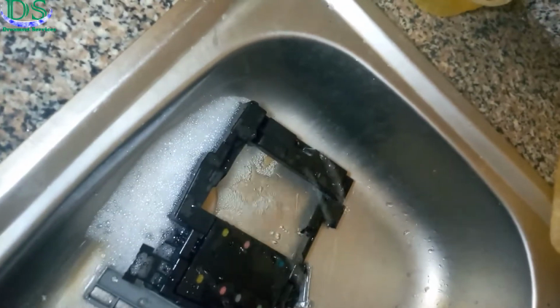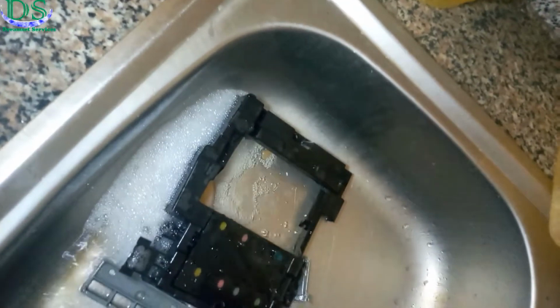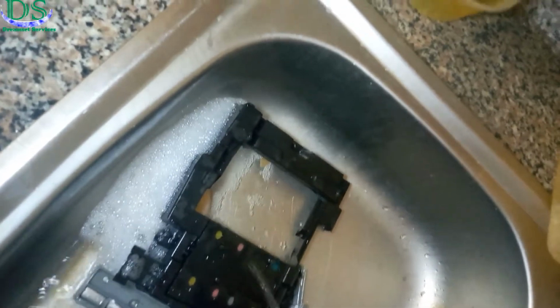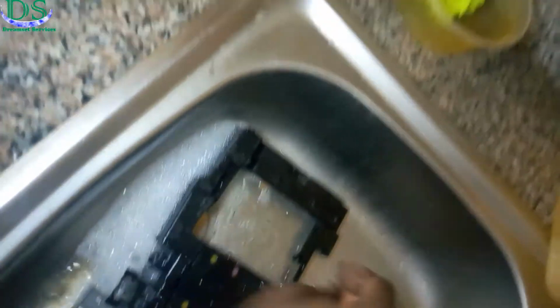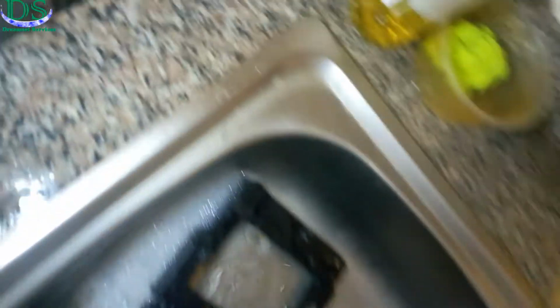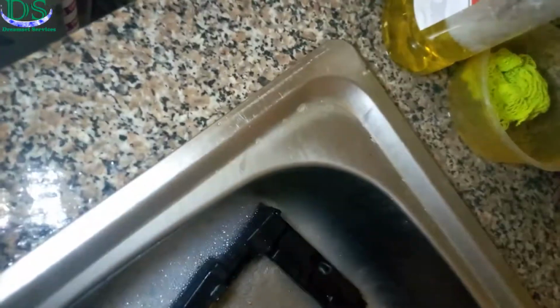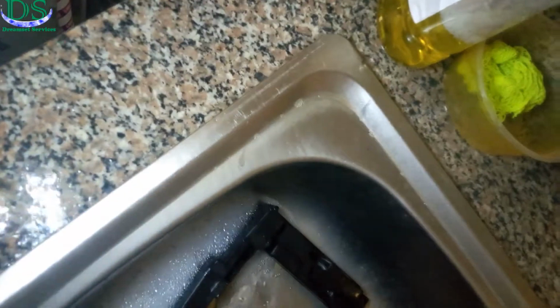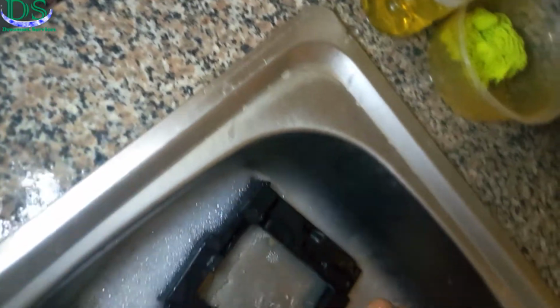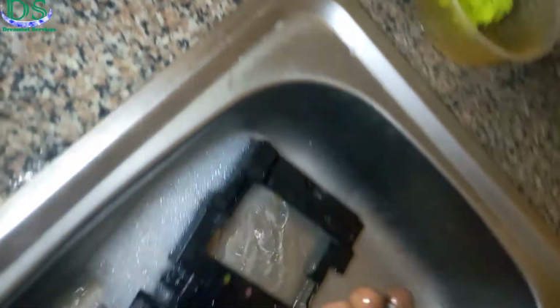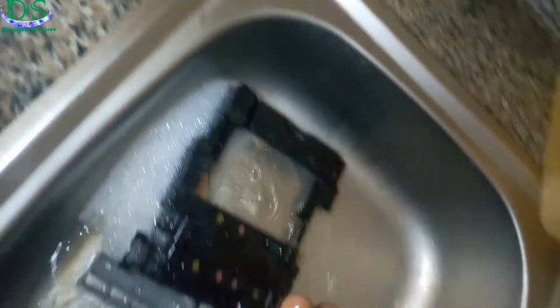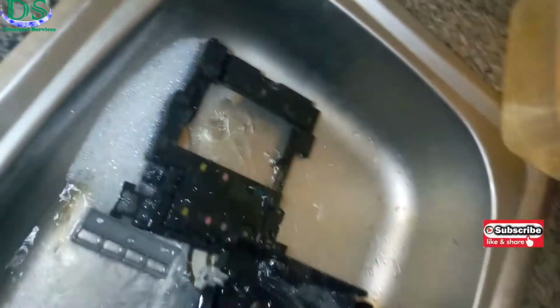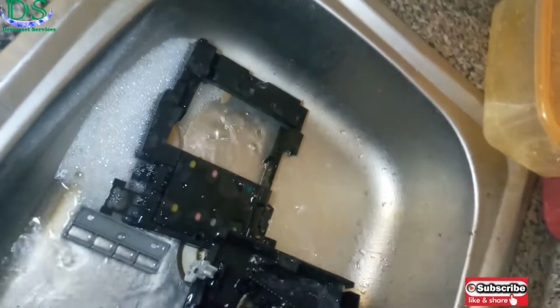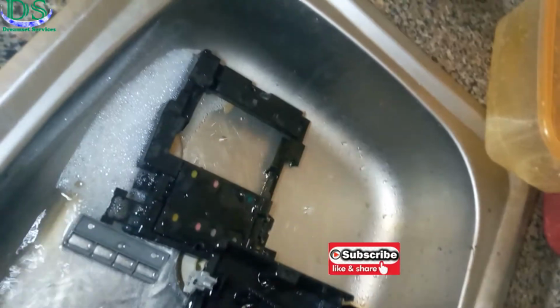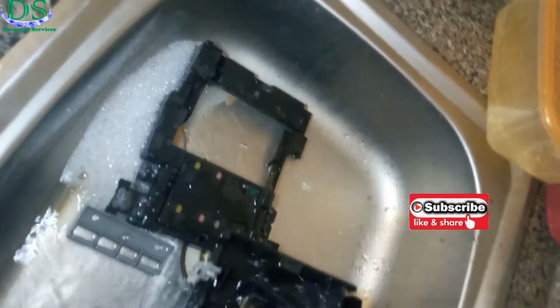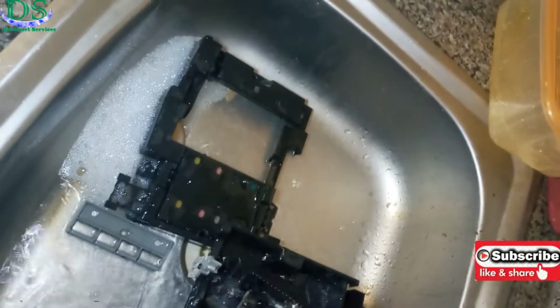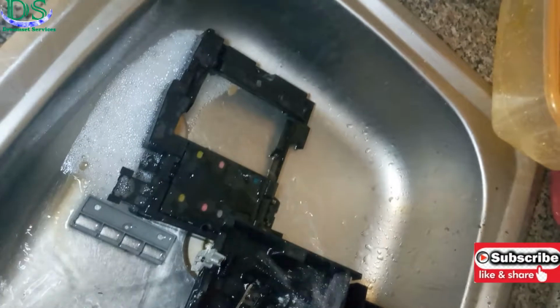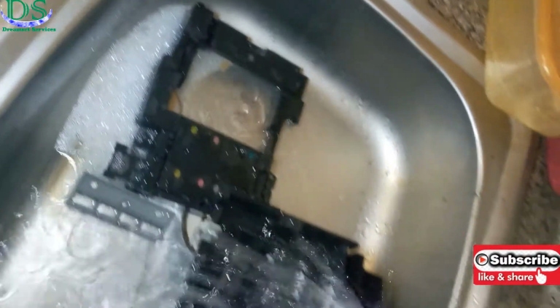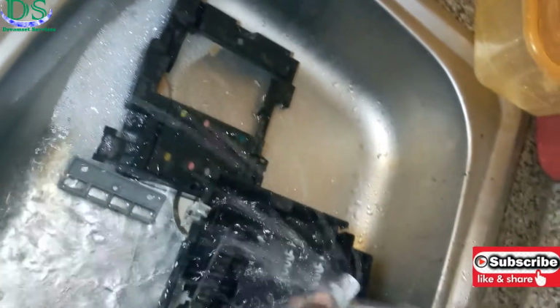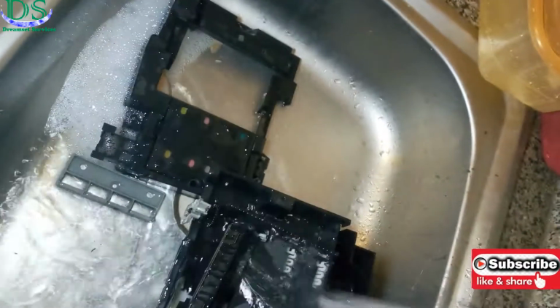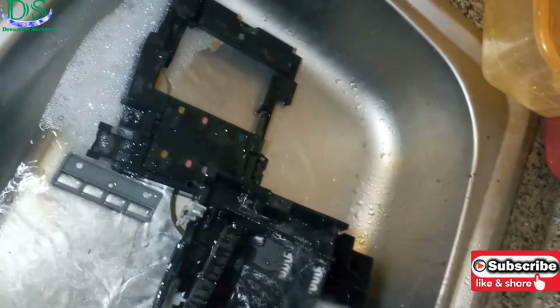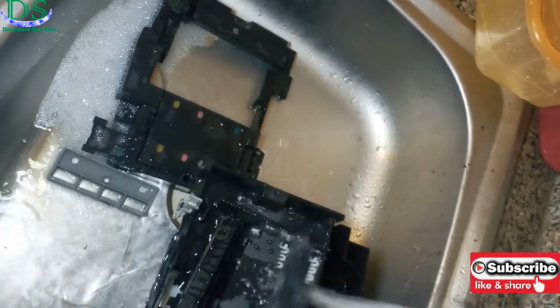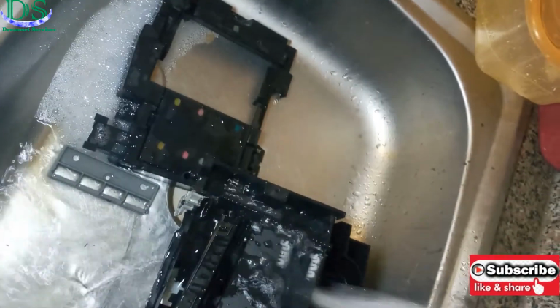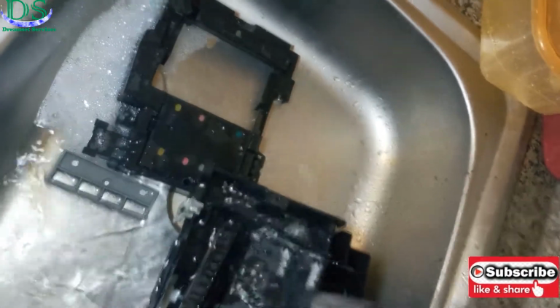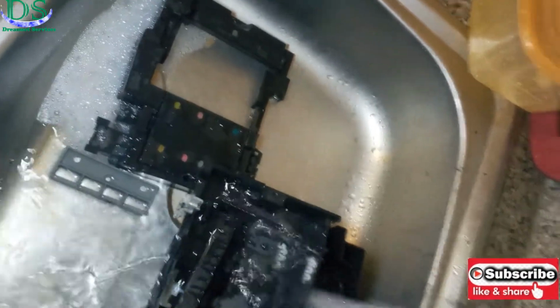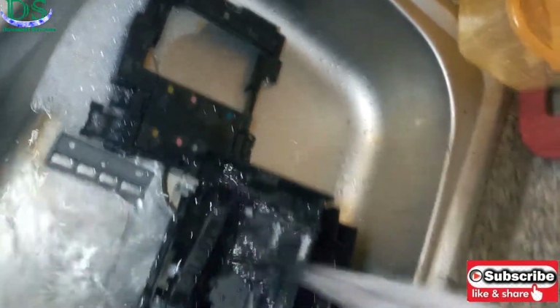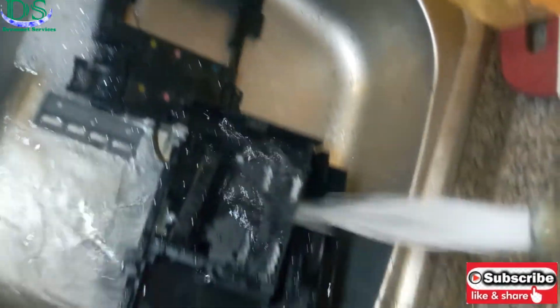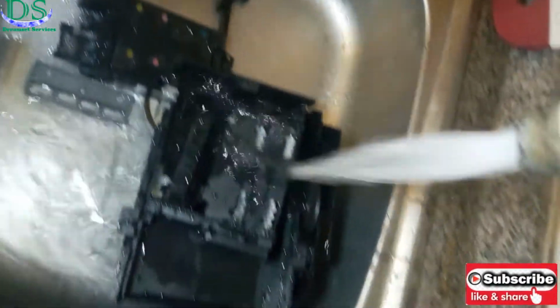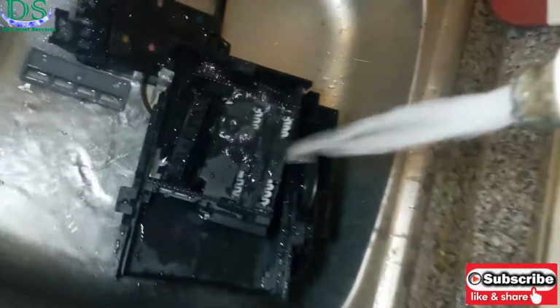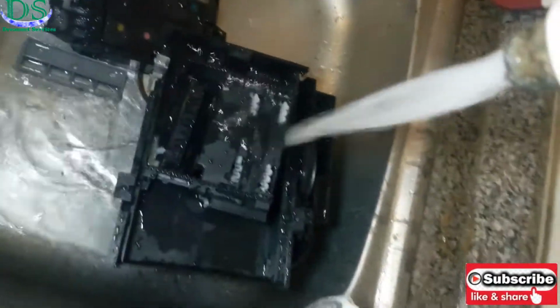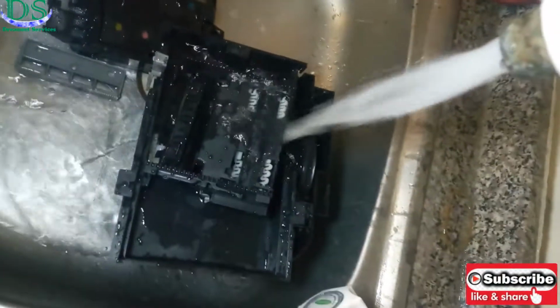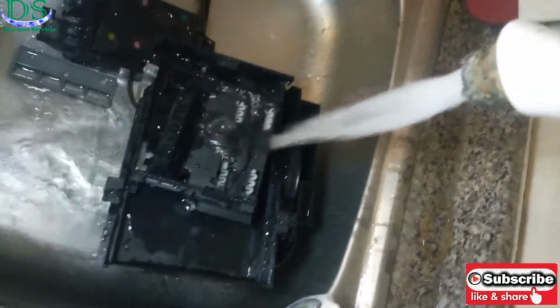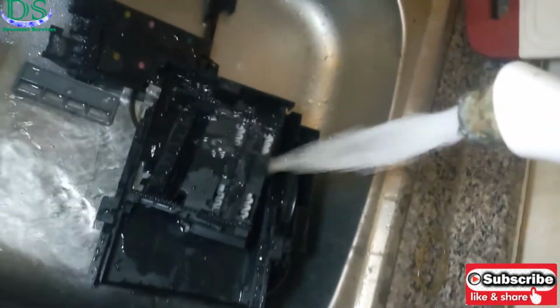So that is the fix for error 2110. When you get it out, soak it in water like this or put it under running water so all the ink can come off.